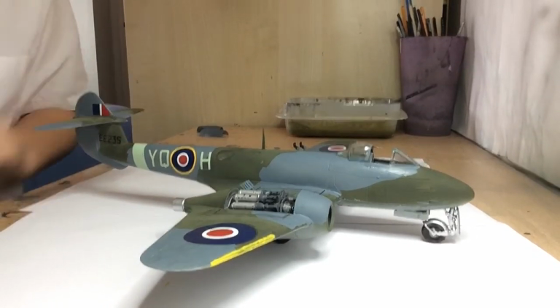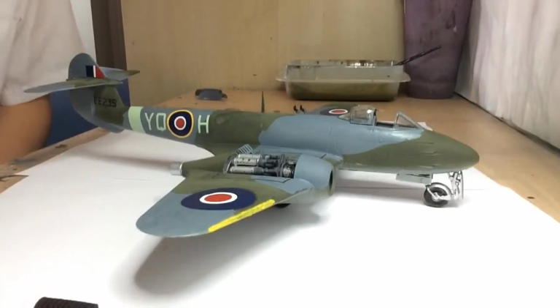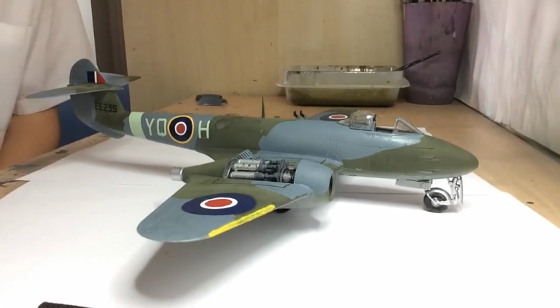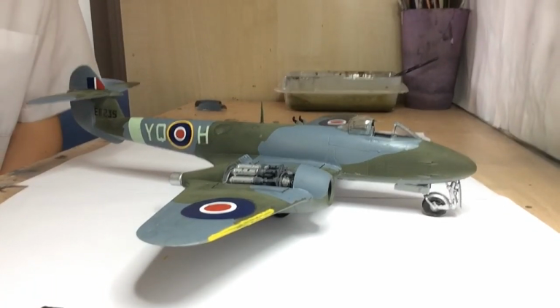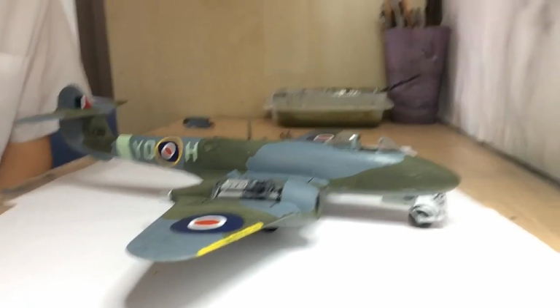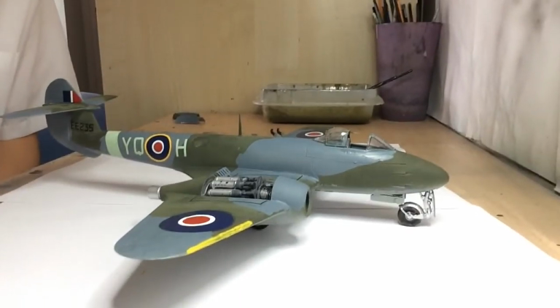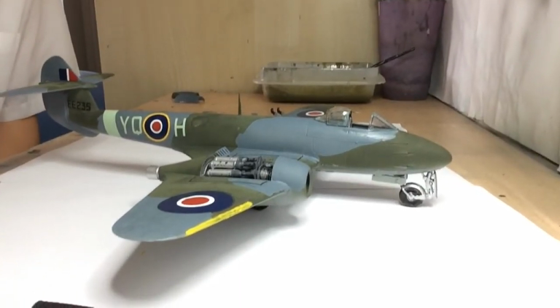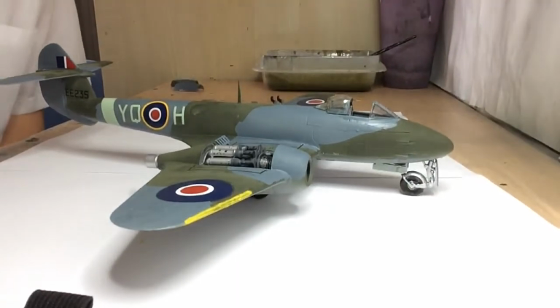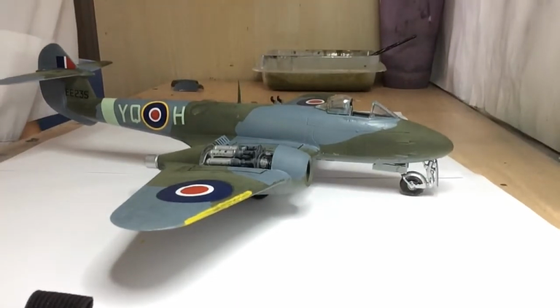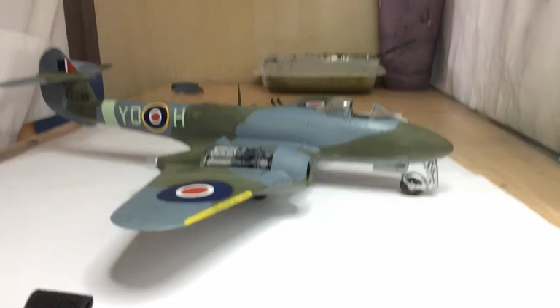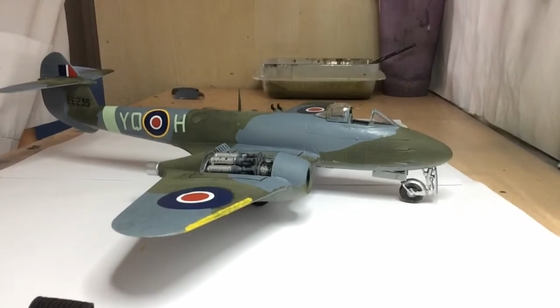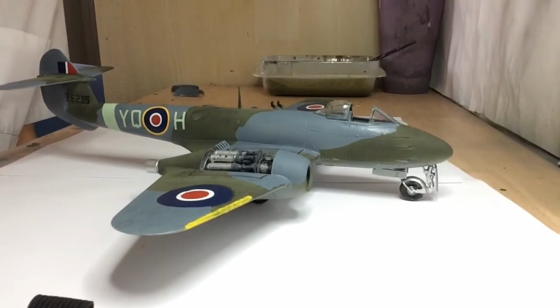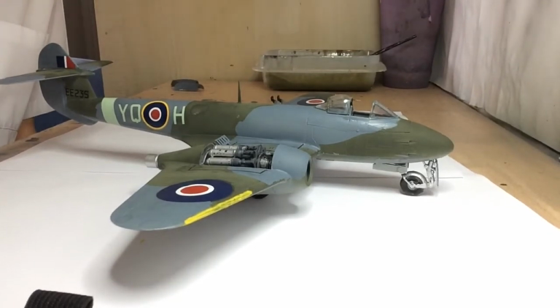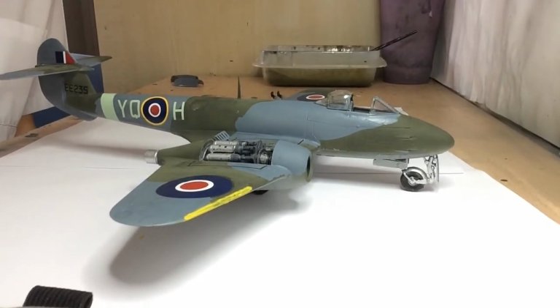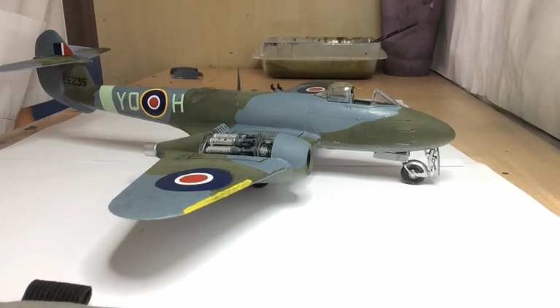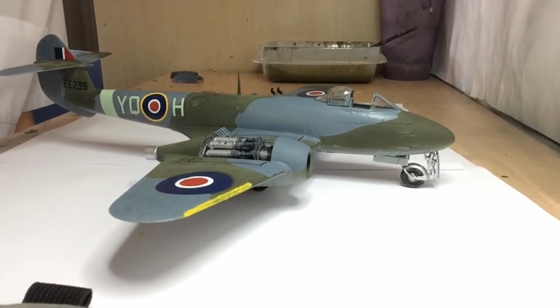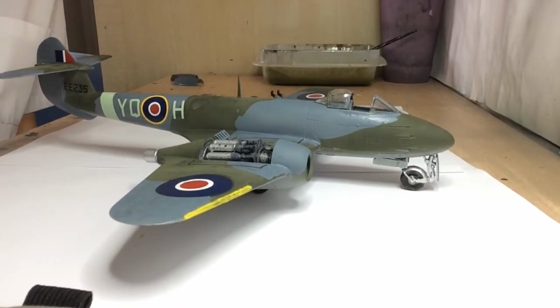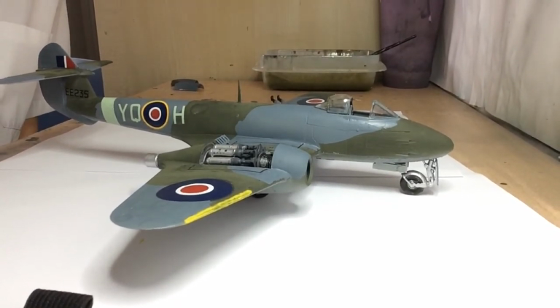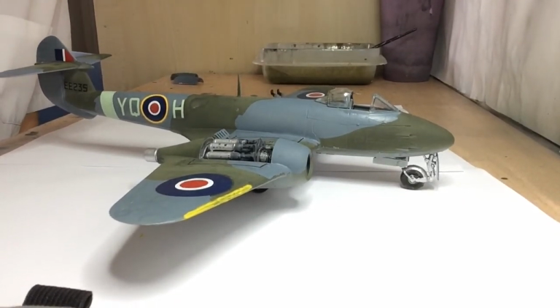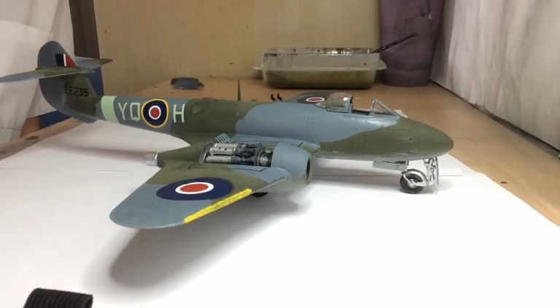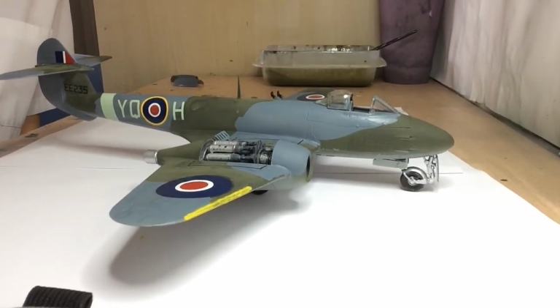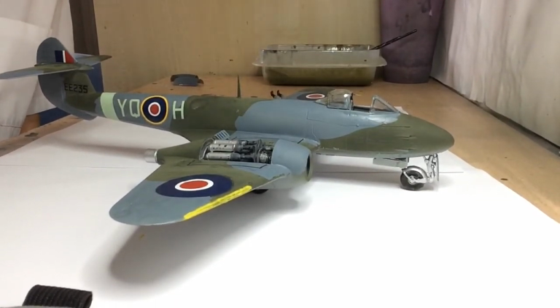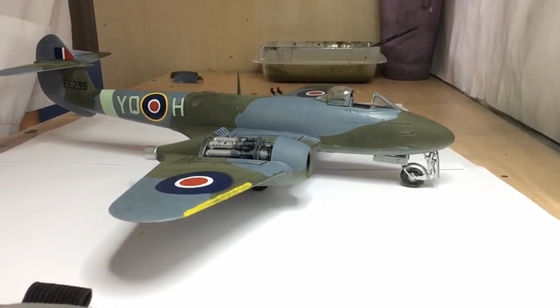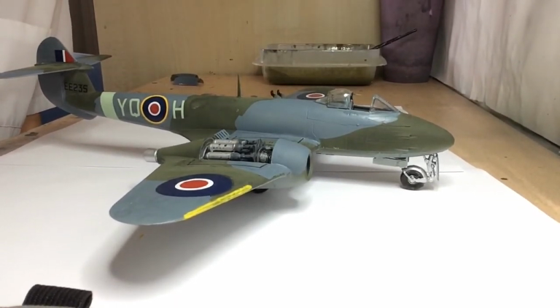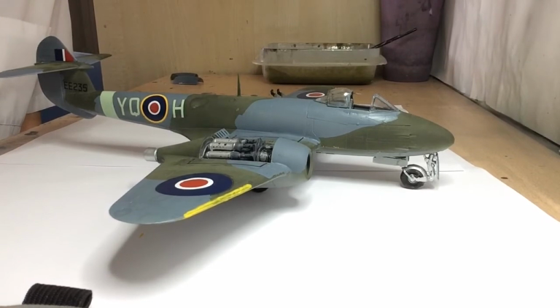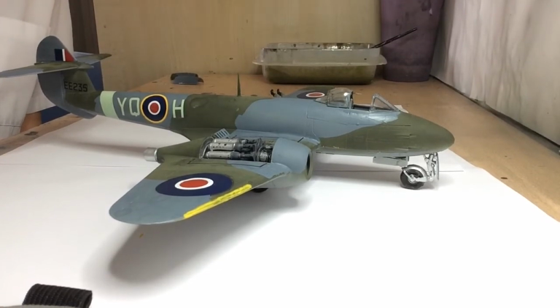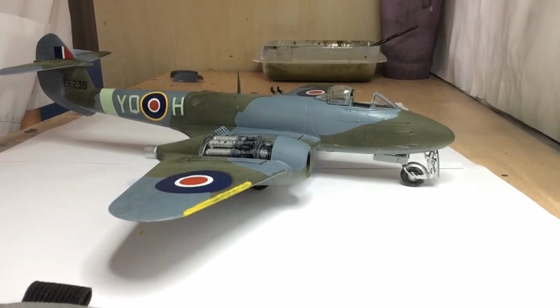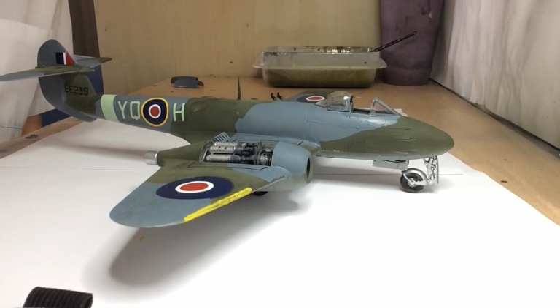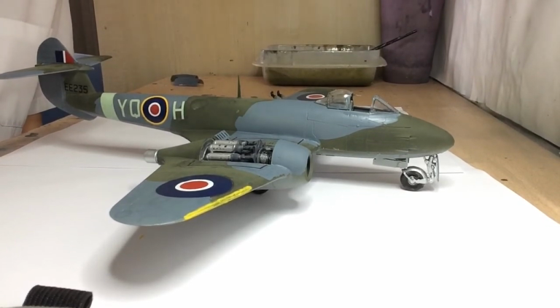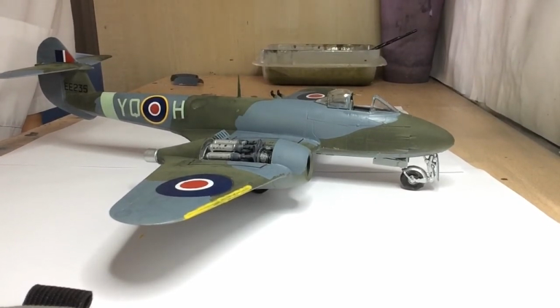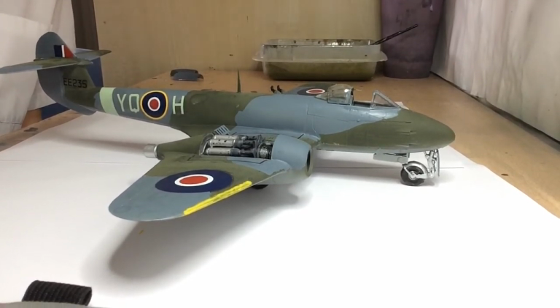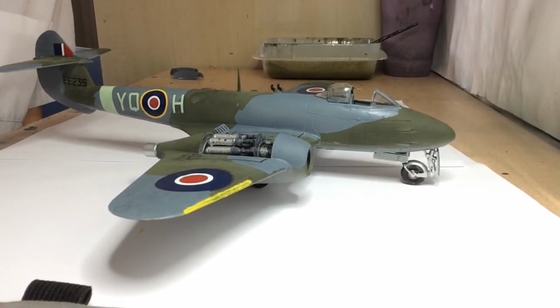So yeah, this has been the final reveal. I'm going to leave you with some close-up pictures of the model. Thanks for watching and I'll see you guys next time, bye!